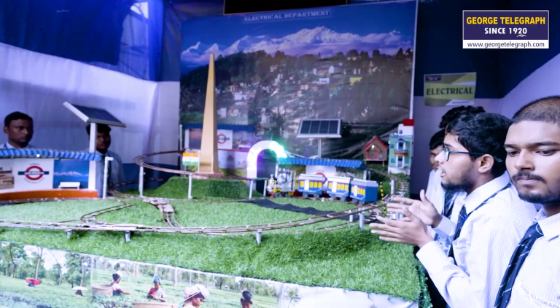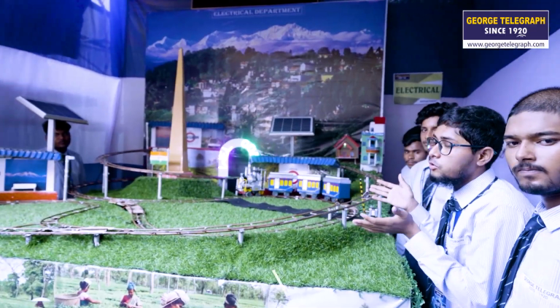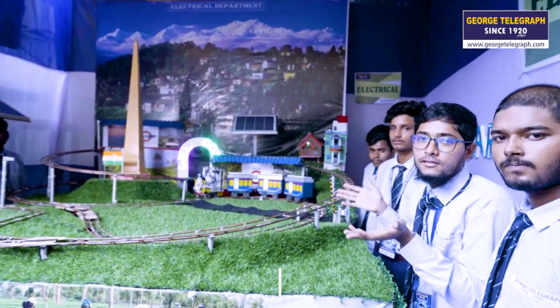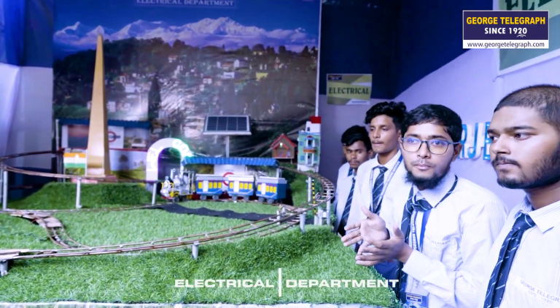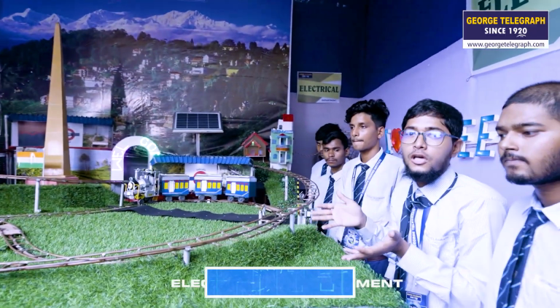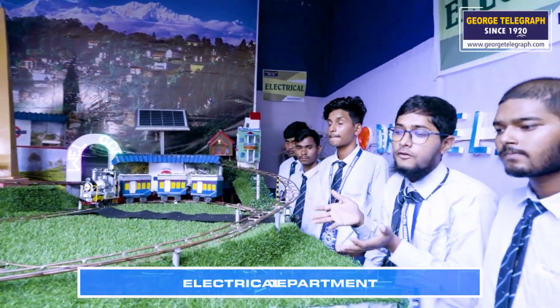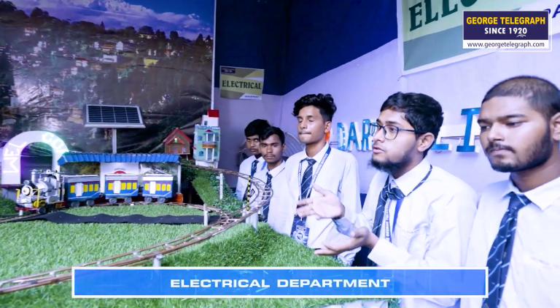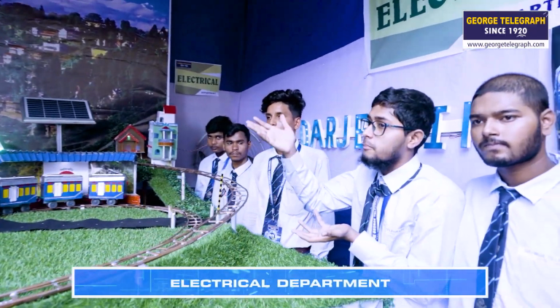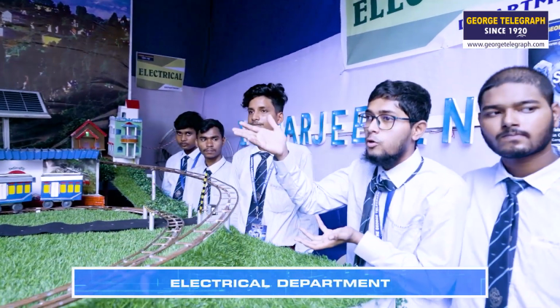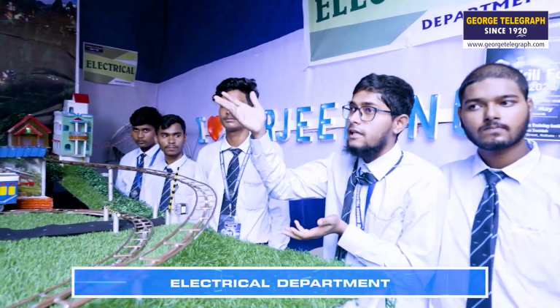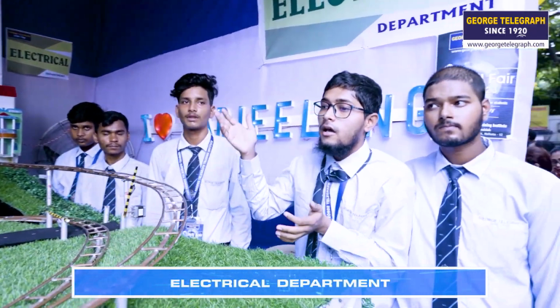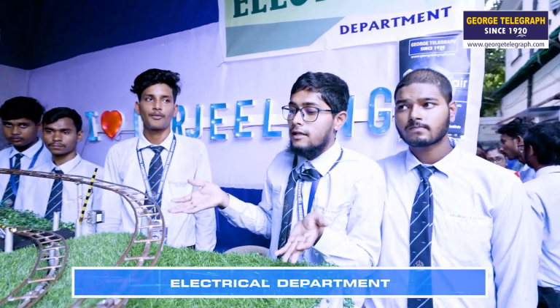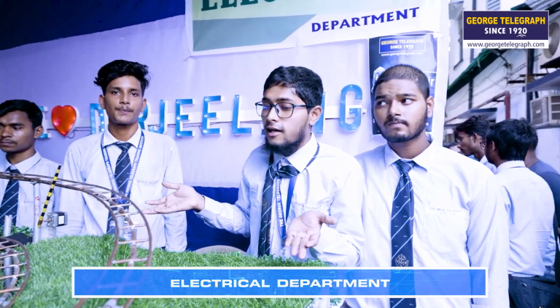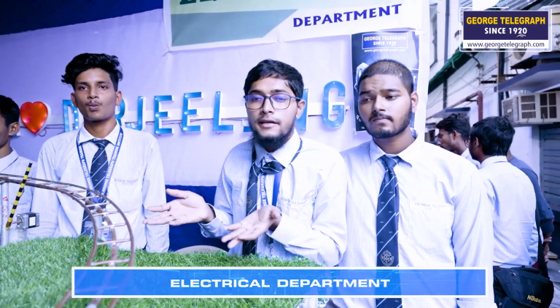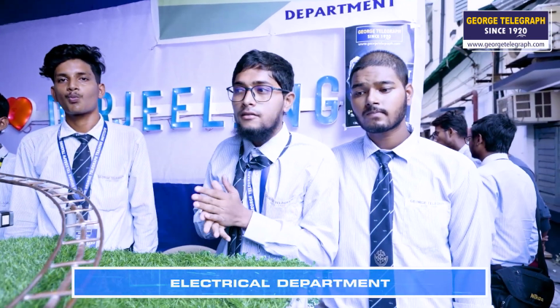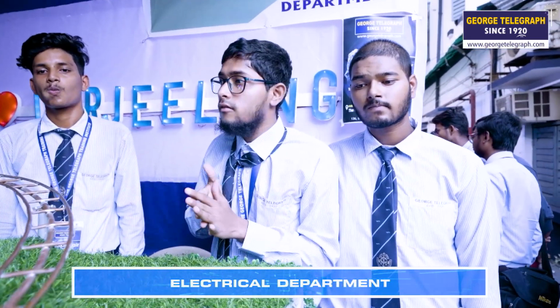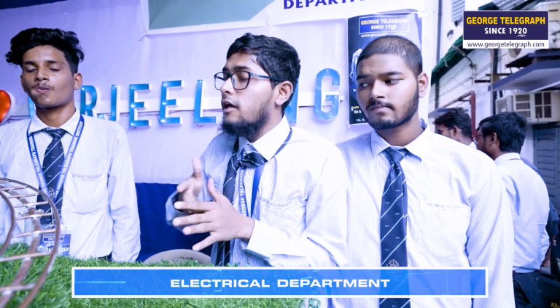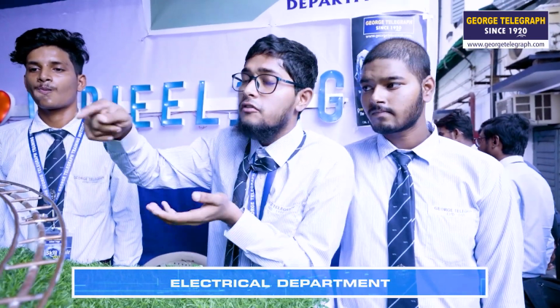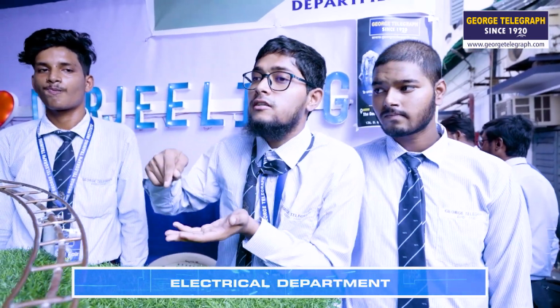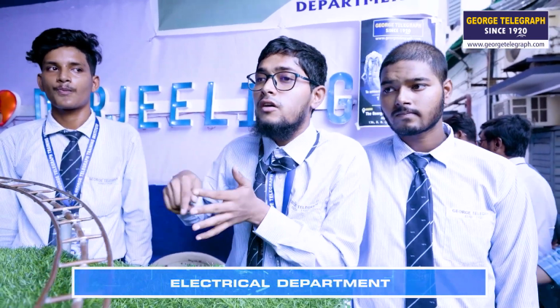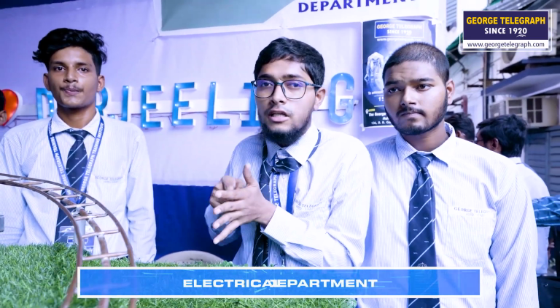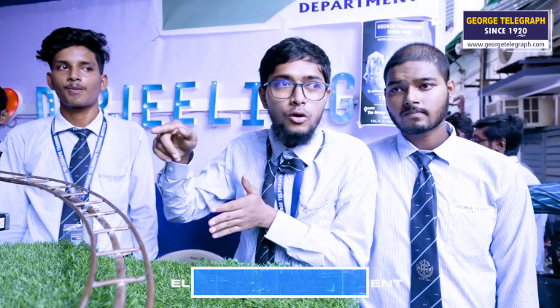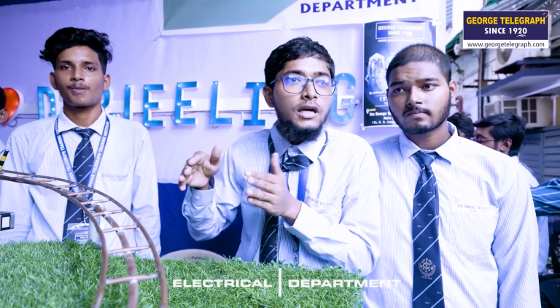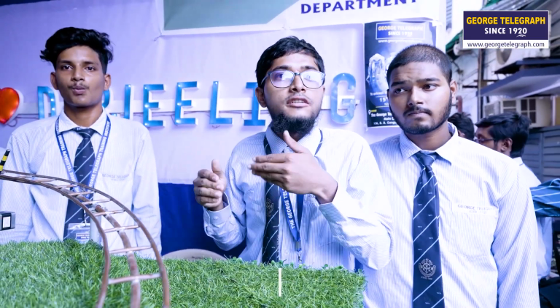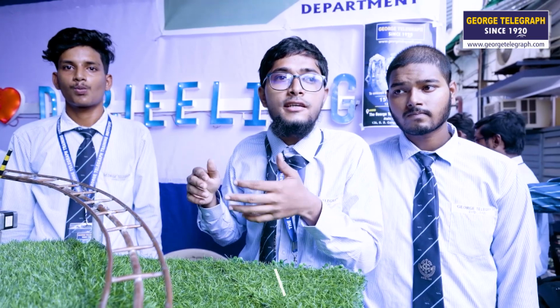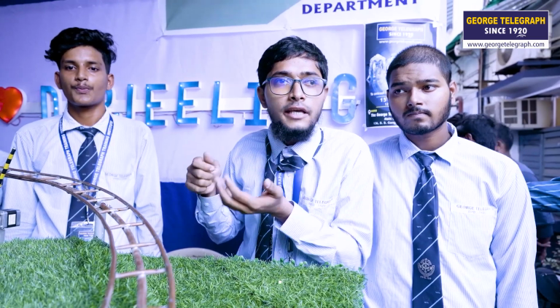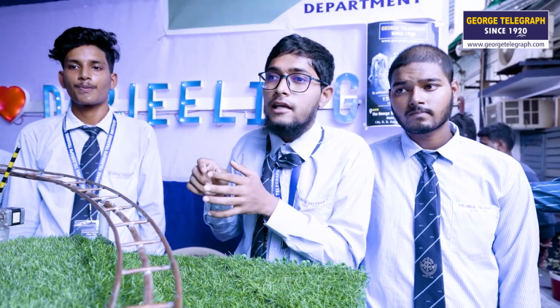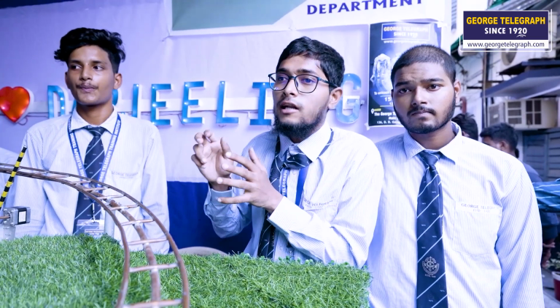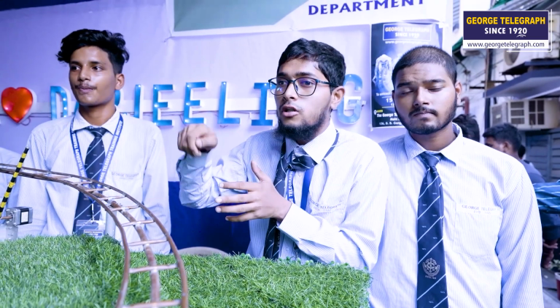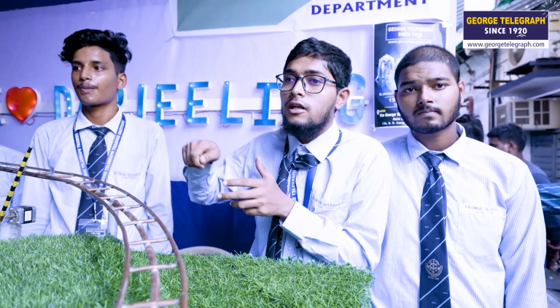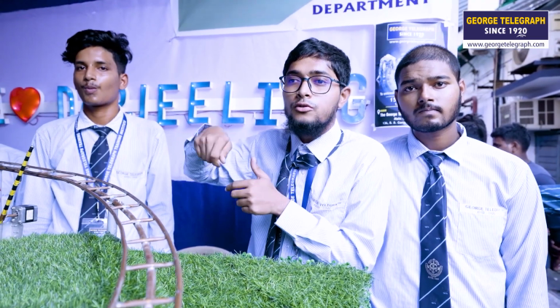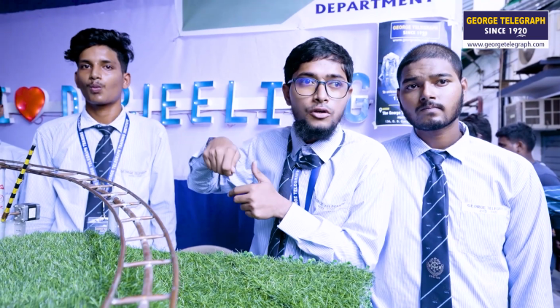We have finished the sun-packed boat team and grass mat. At every station, whenever the train arrives, it will sense and blink, and it will also announce: 'Welcome to Siliguri.'